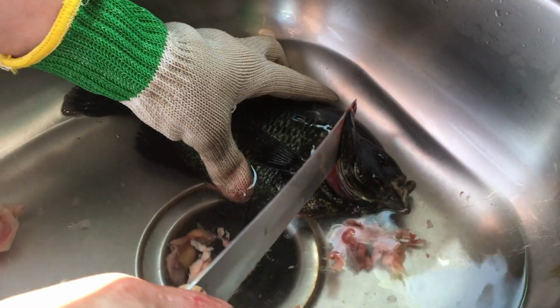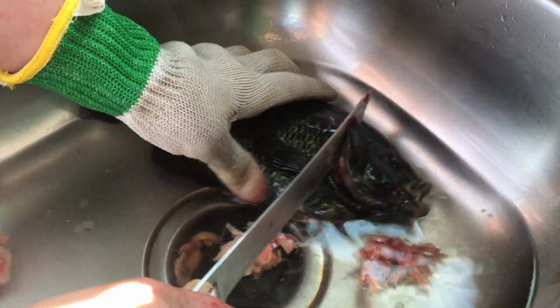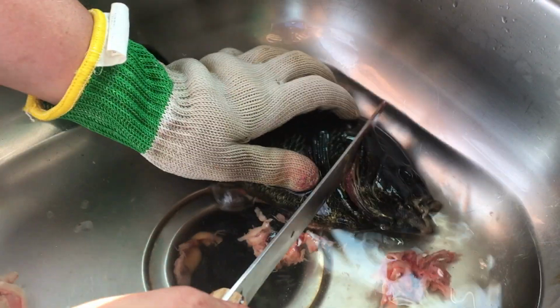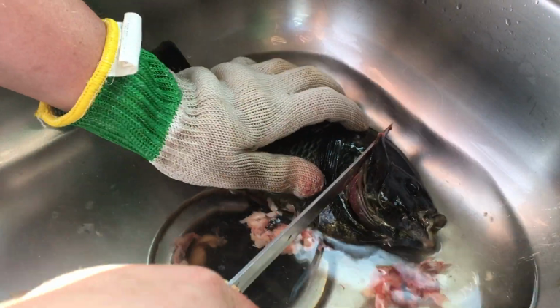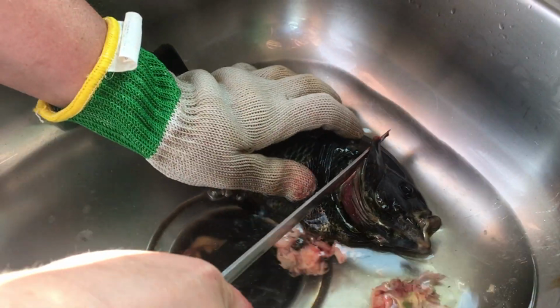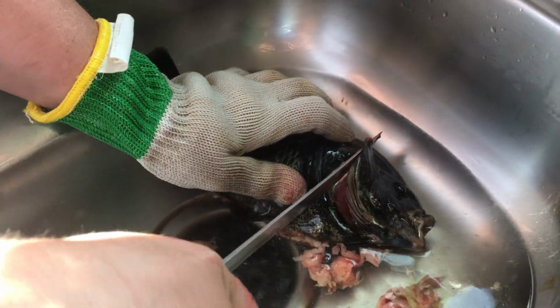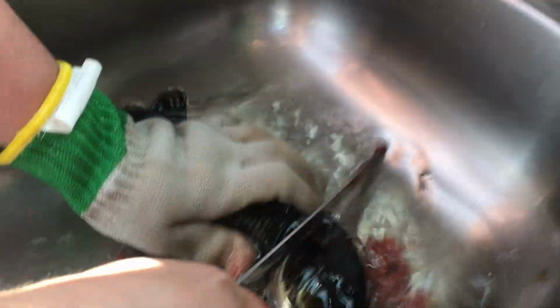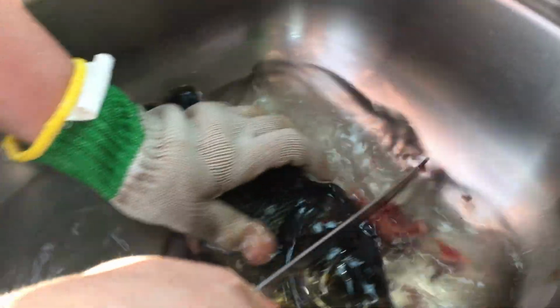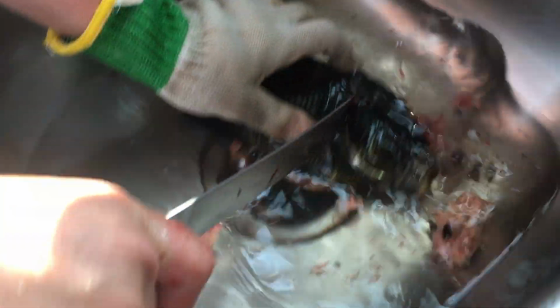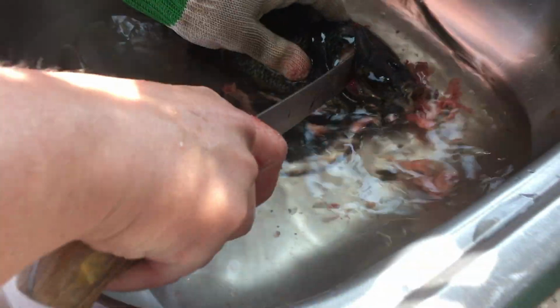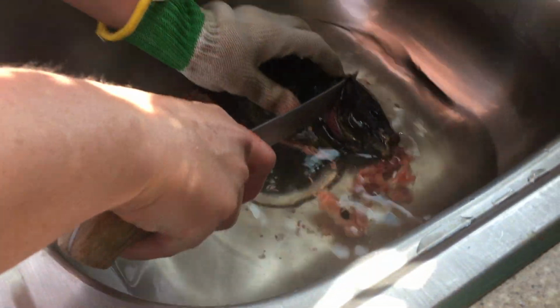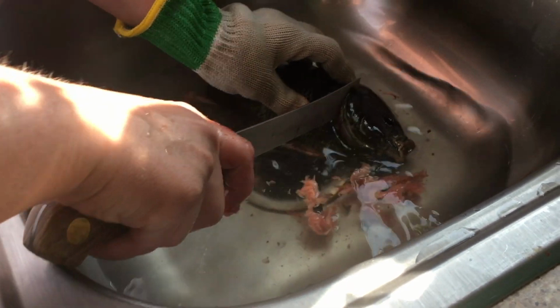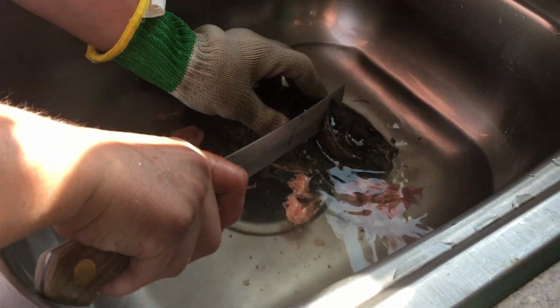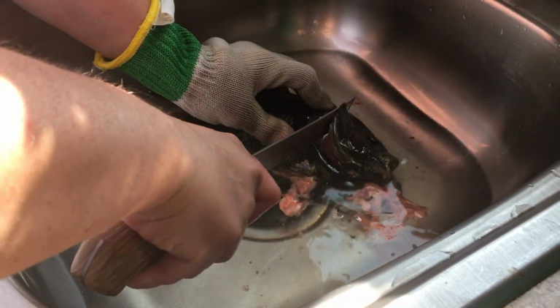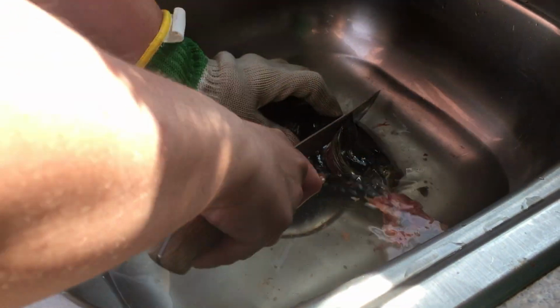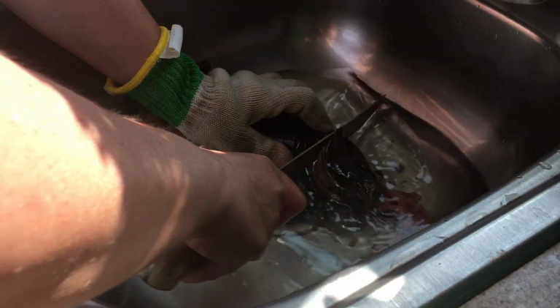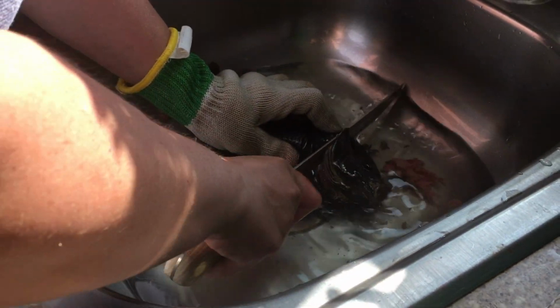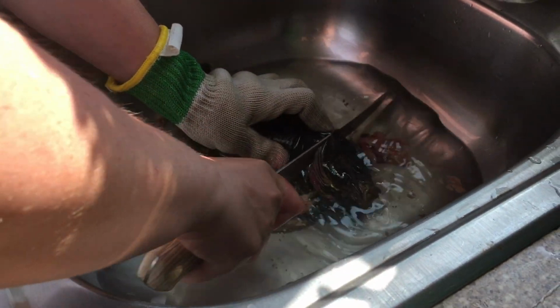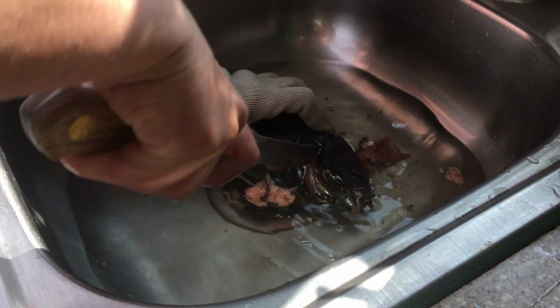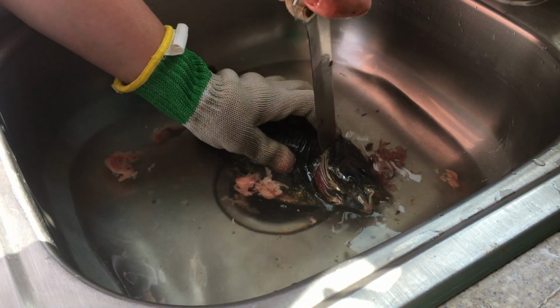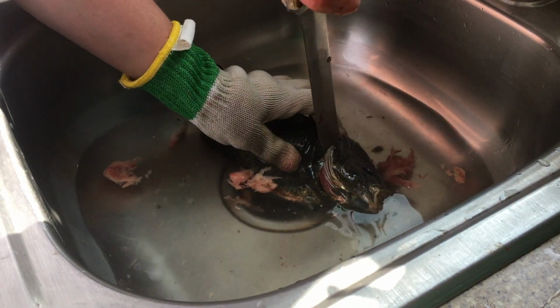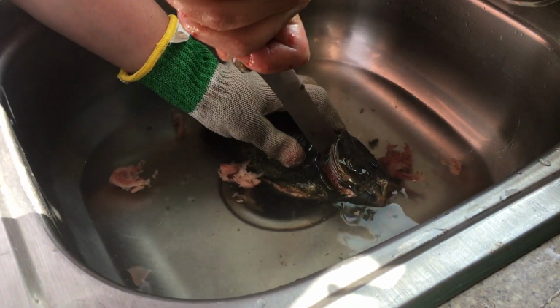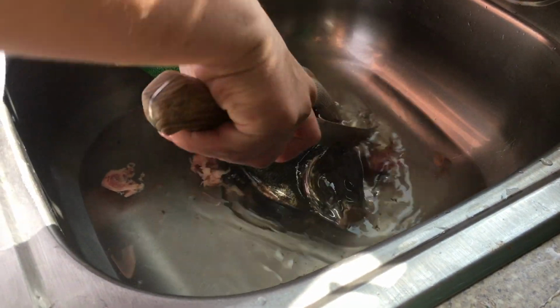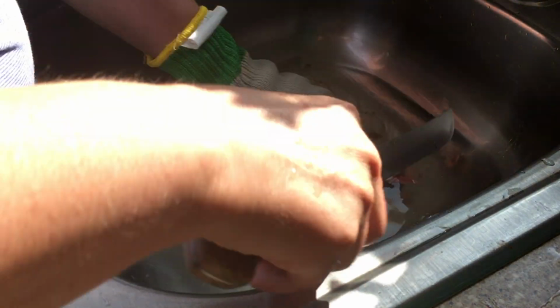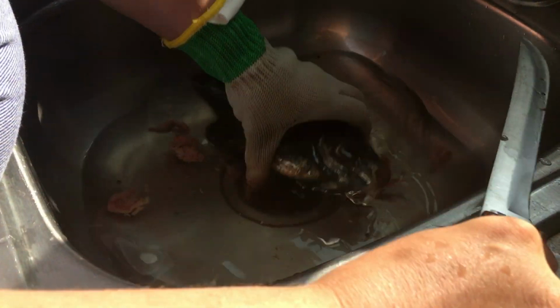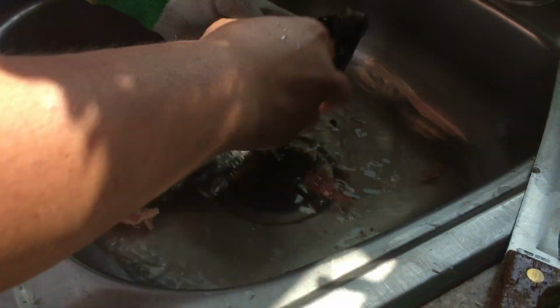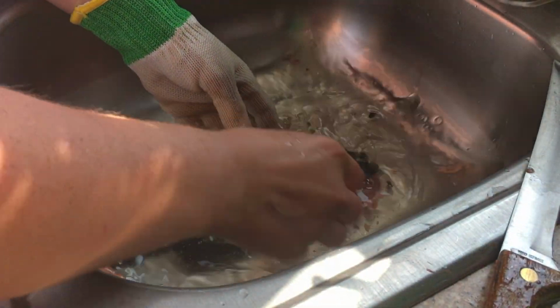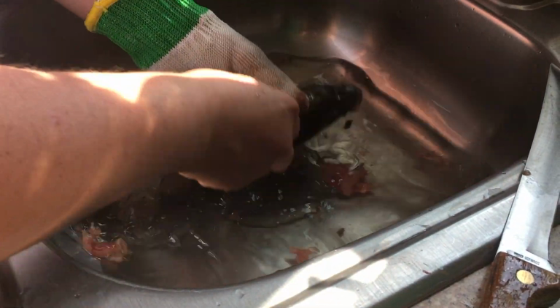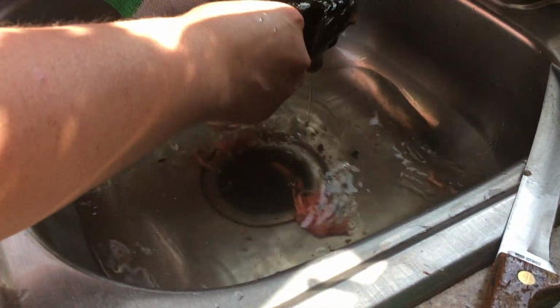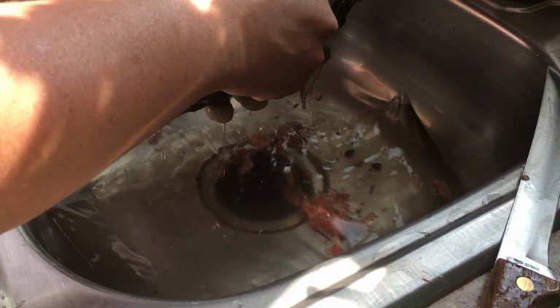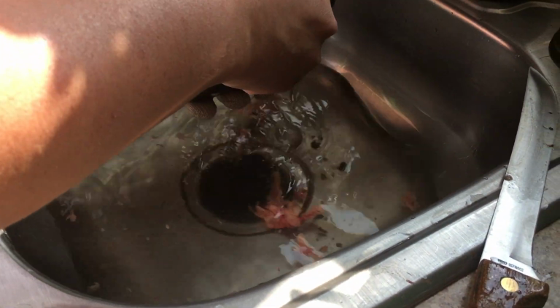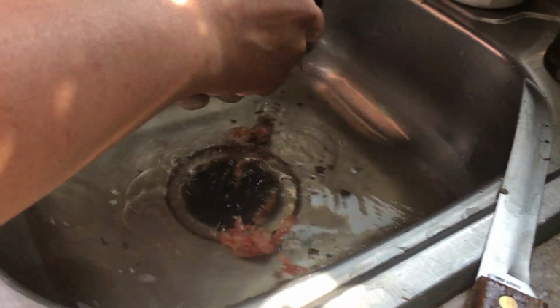To take the head off, you usually go right underneath the gill. But this fish is hard as a rock because we froze it in the sink.